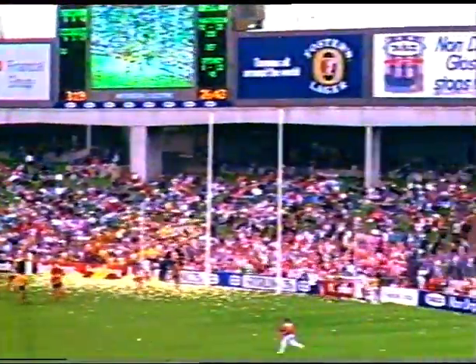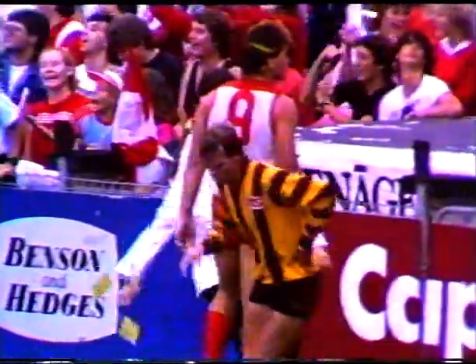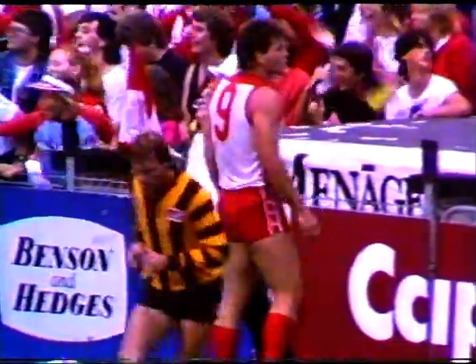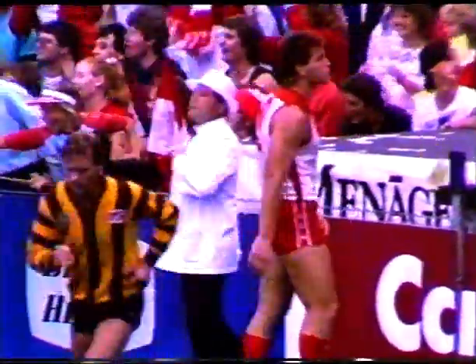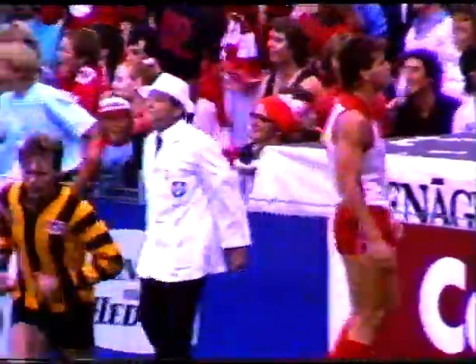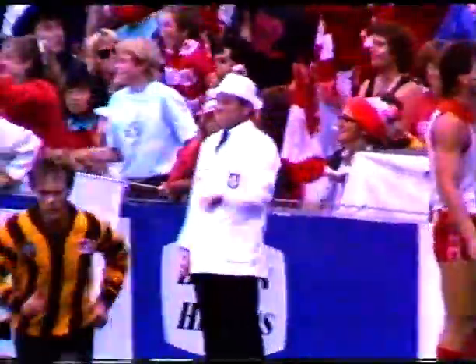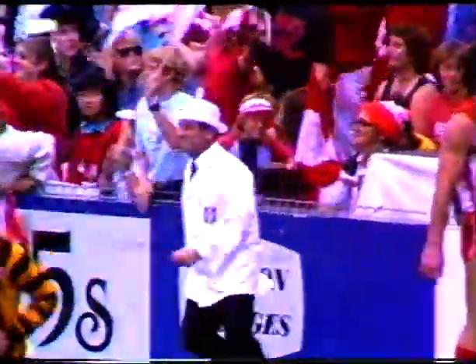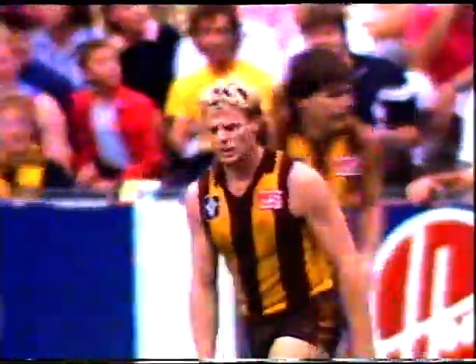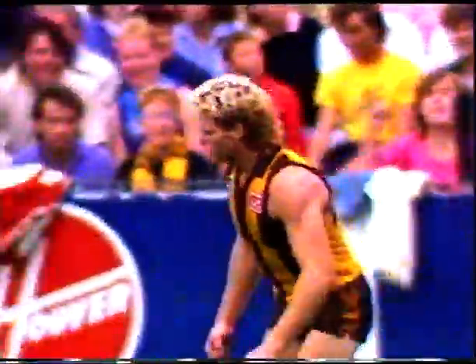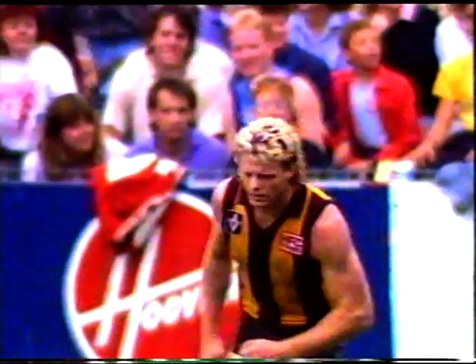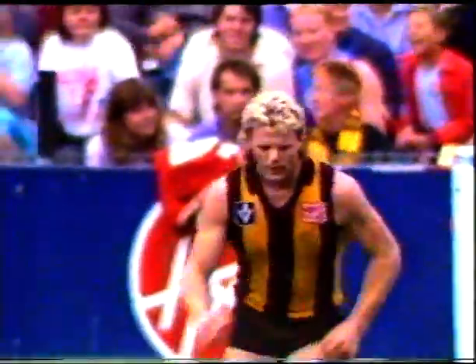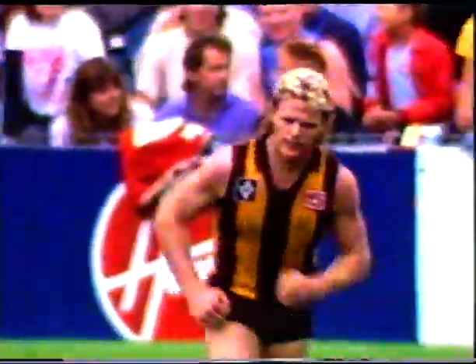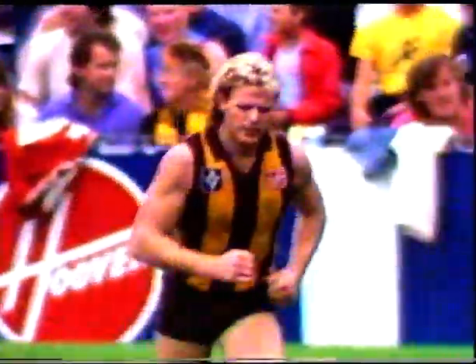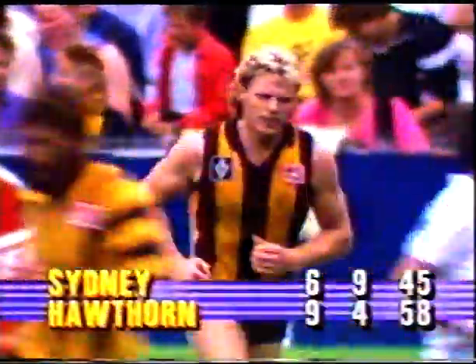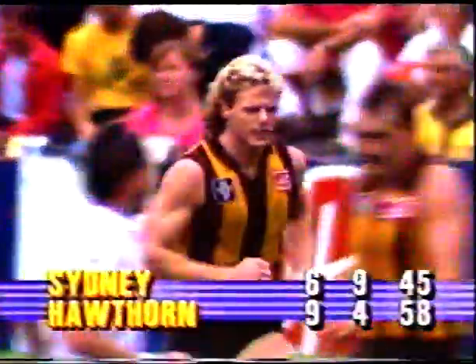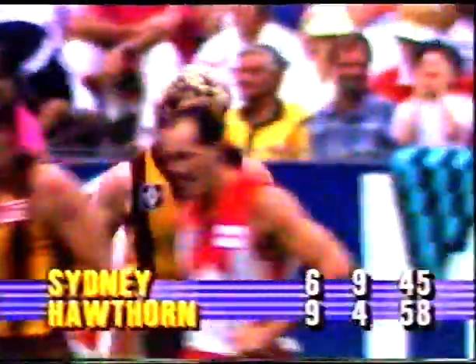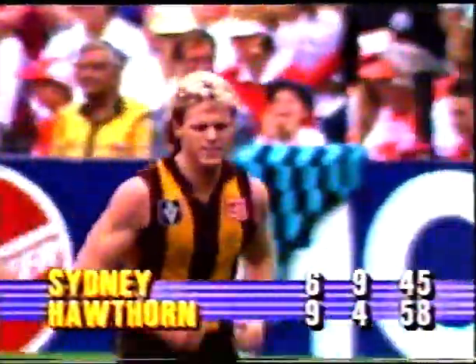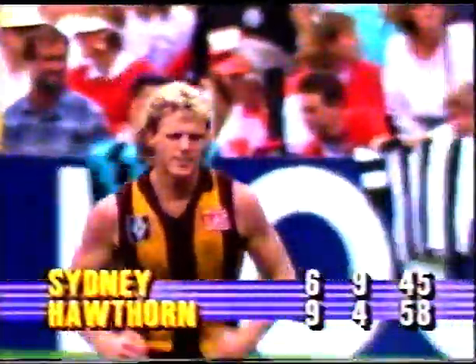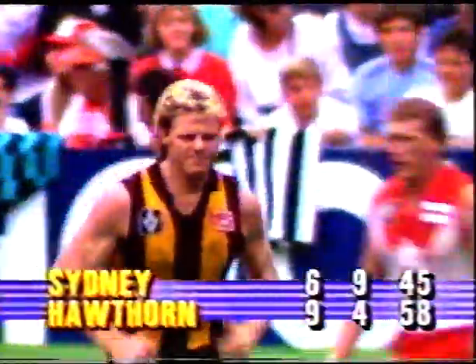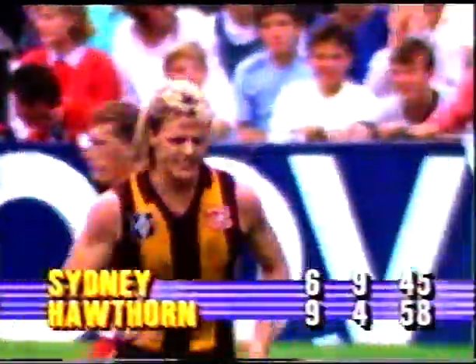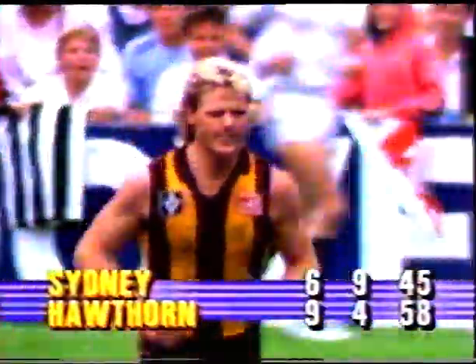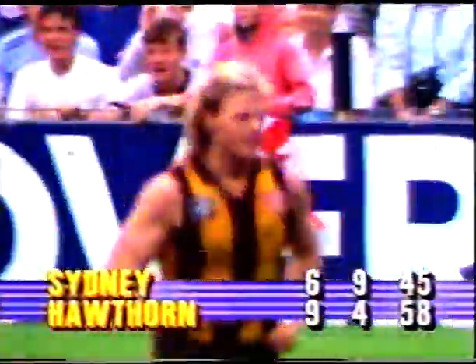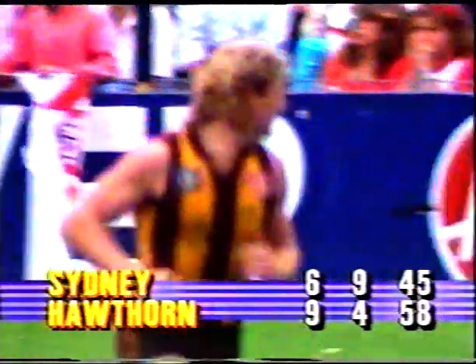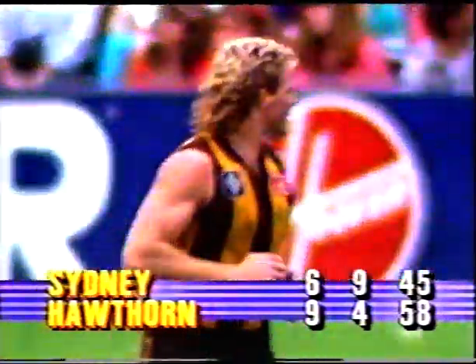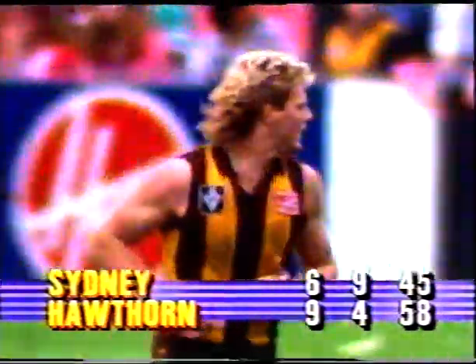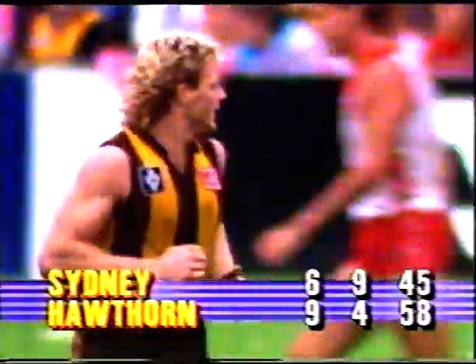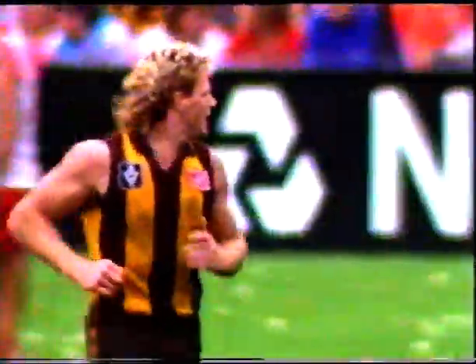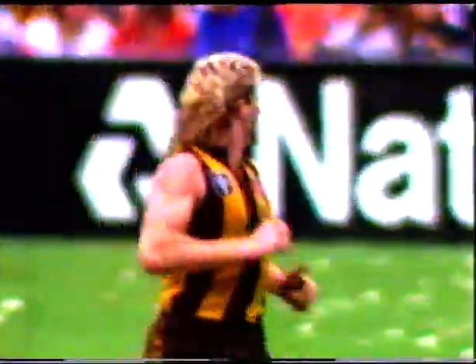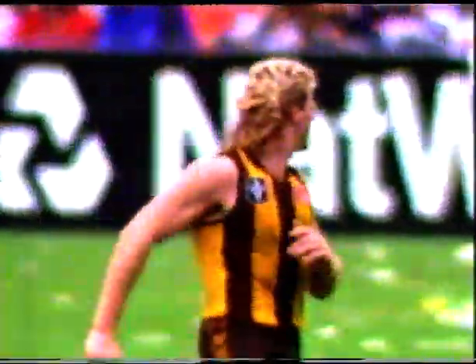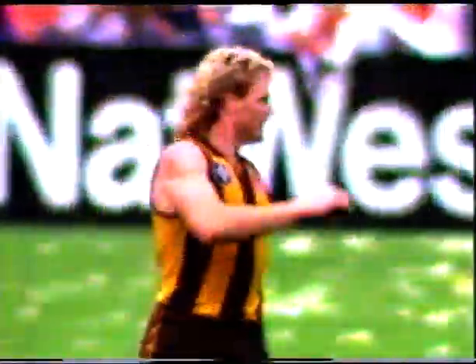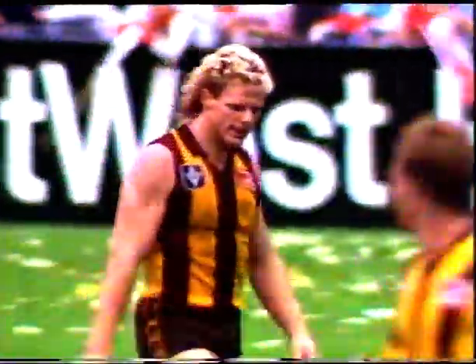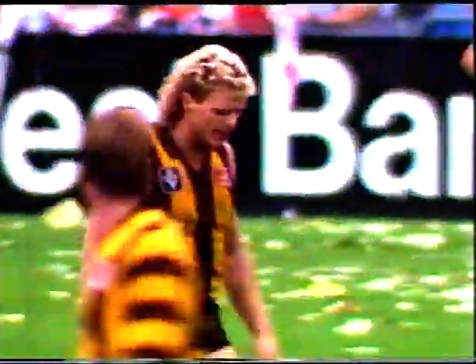I felt Browning should have attempted to hit Brereton's arm or shoulder, really tried to knock him off balance when he was taking that mark. But he just didn't quite really do anything. For goal number three and number ten for the Hawks — he sprayed it. It's a bad miss — made the goal umpire laugh. Nine-four plays six-nine. And the Hawks when they wanted a goal to give them some breathing space get a behind and lead by 13 points.